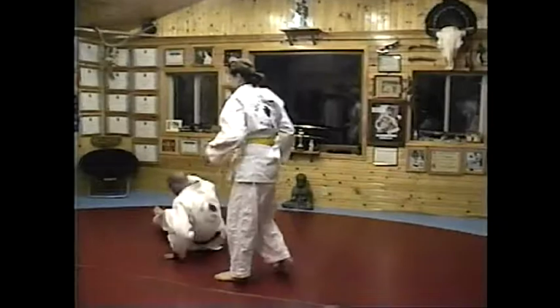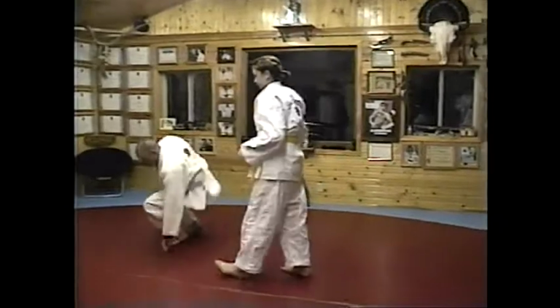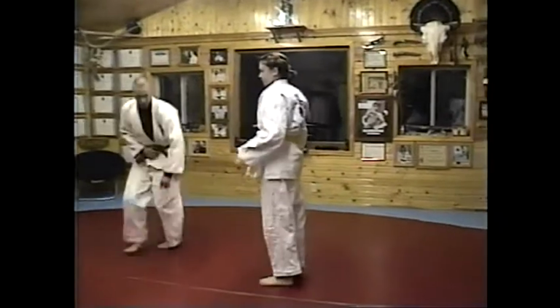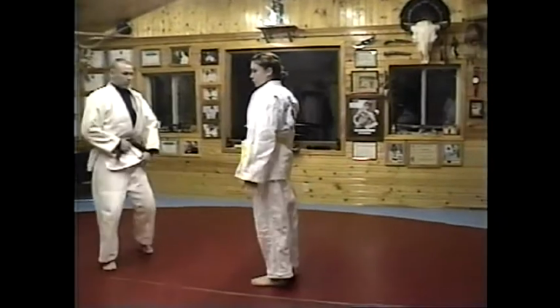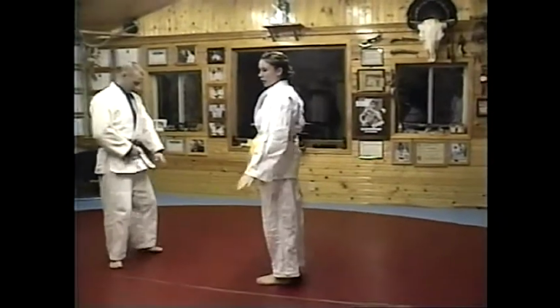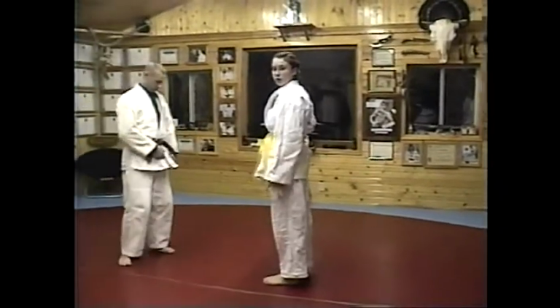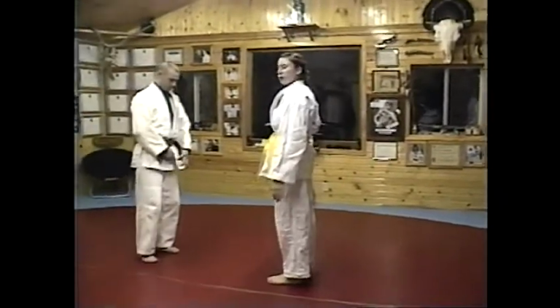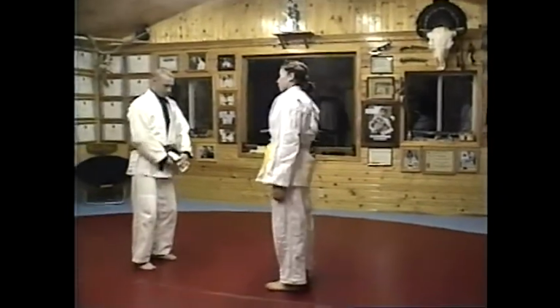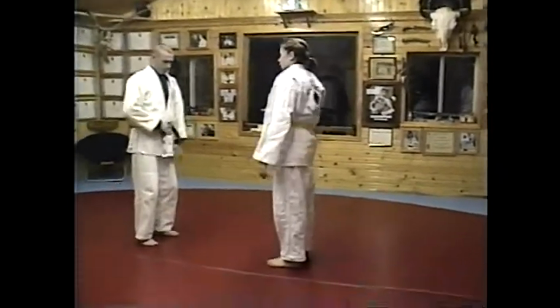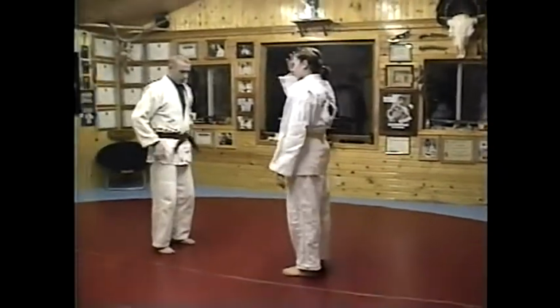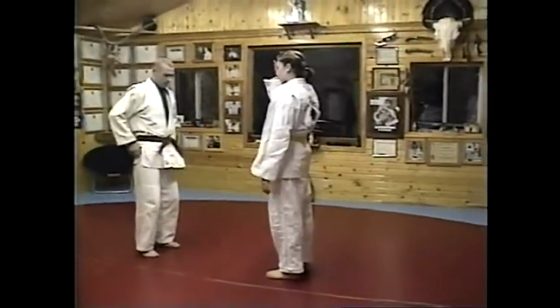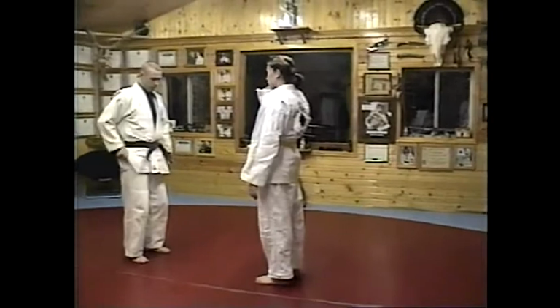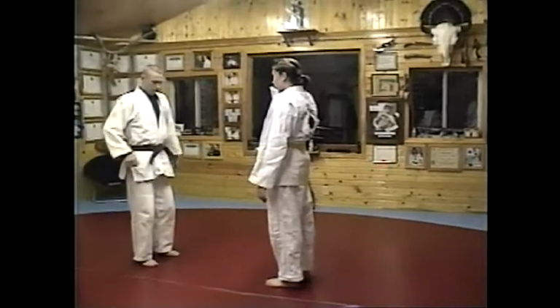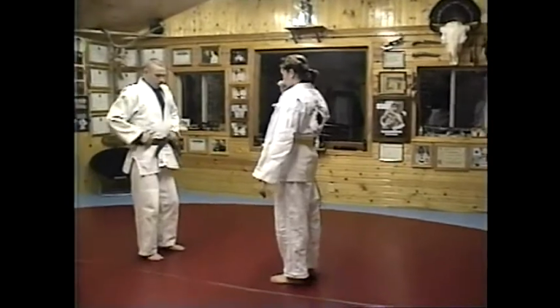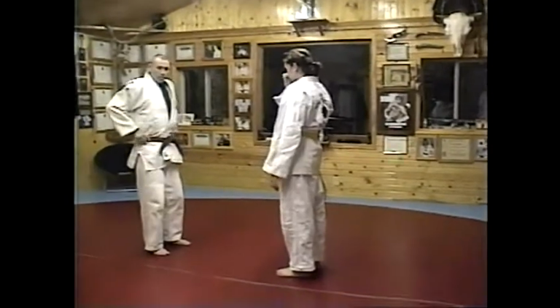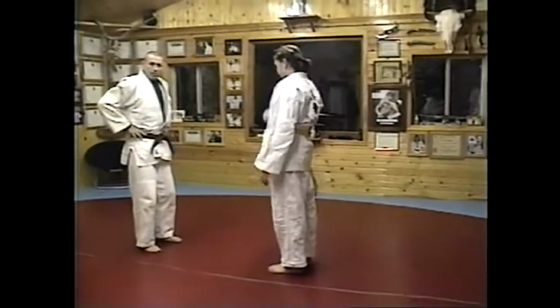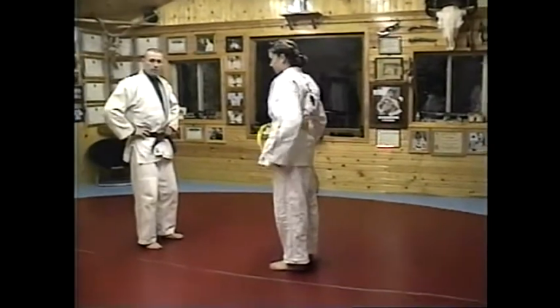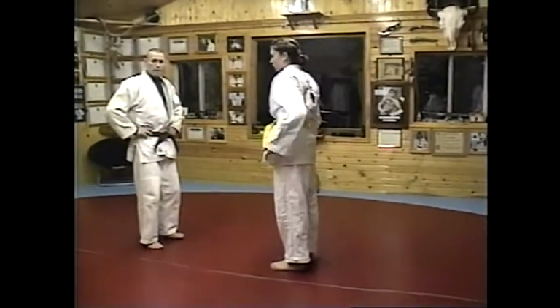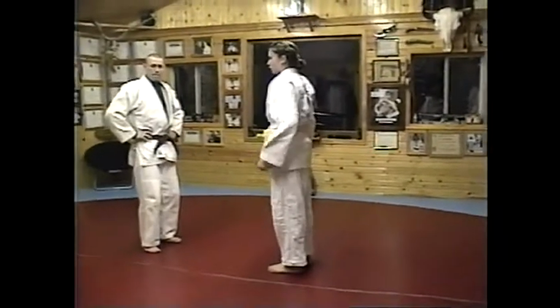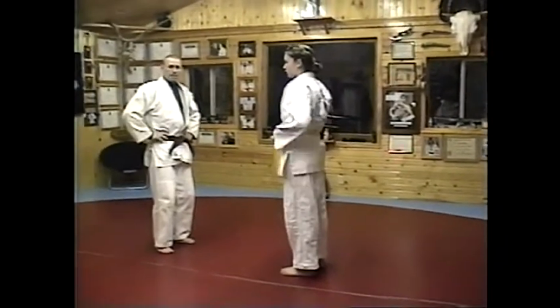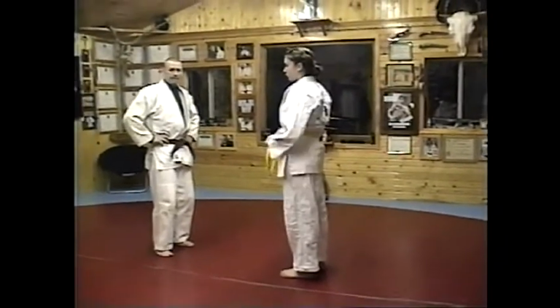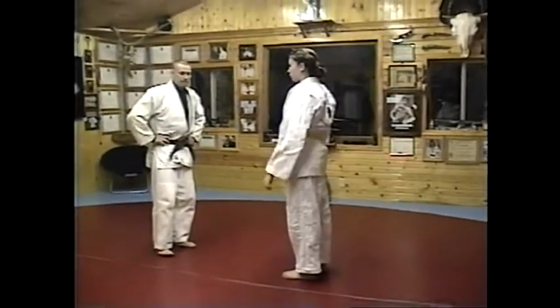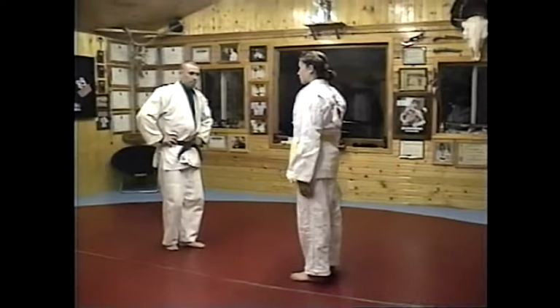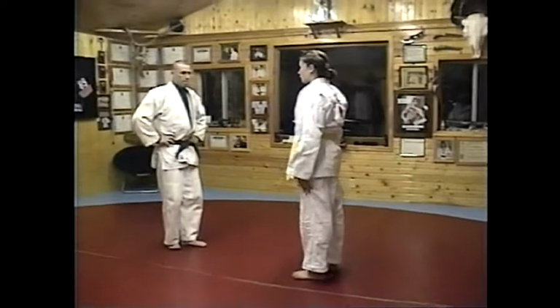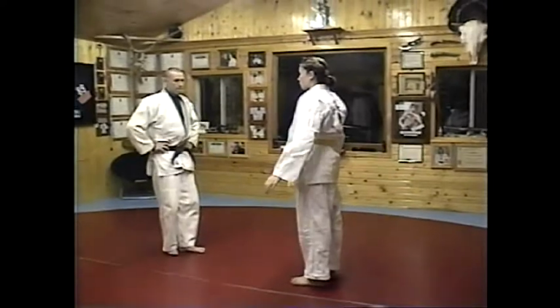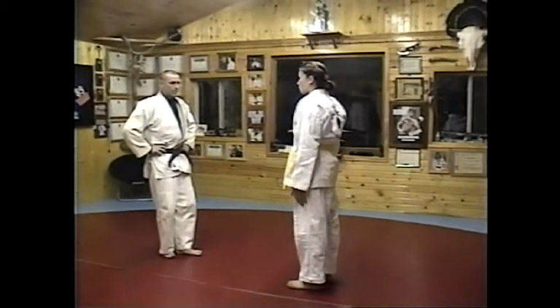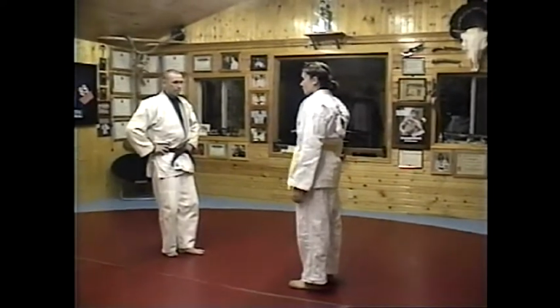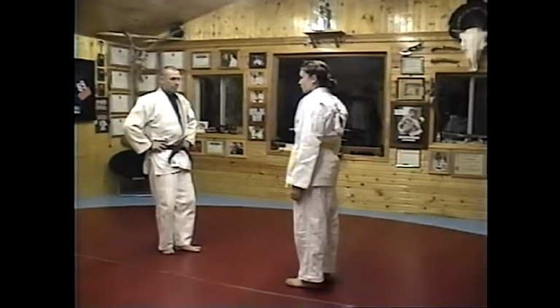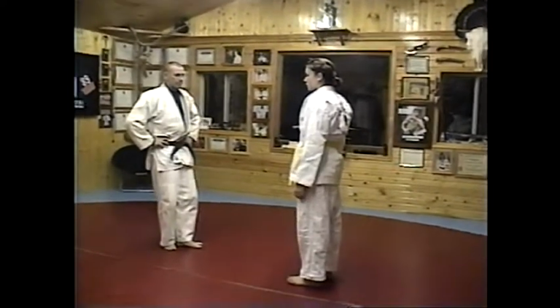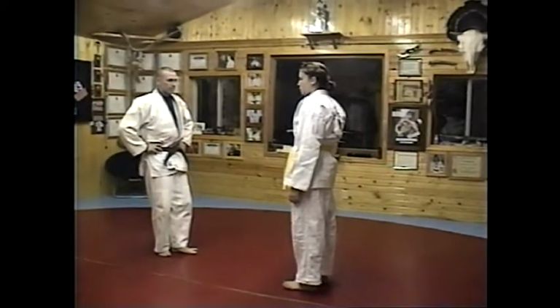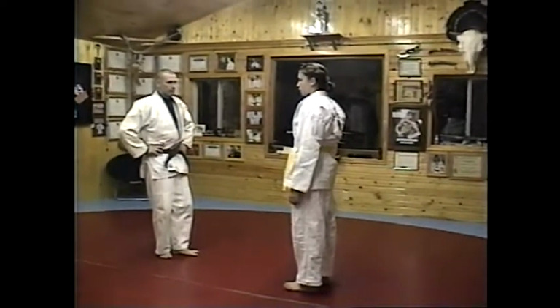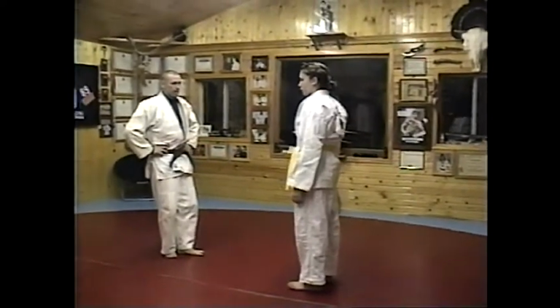This time, Matt, you're going to approach with your right arm as if you're going to strike, you're going to slap, or you're going to grab her by the neck. Carmen, you're going to block with your left hand, you're going to pop in and do a shoulder throw. Self-defense.